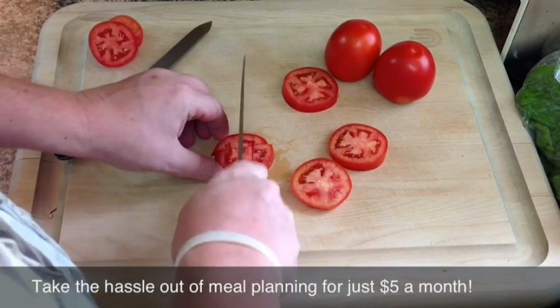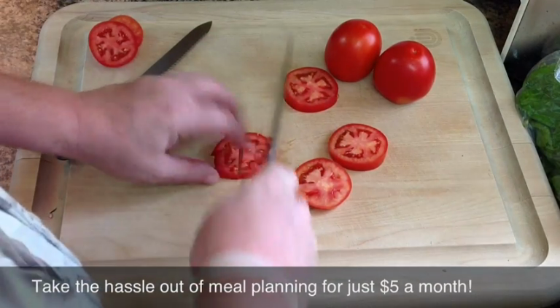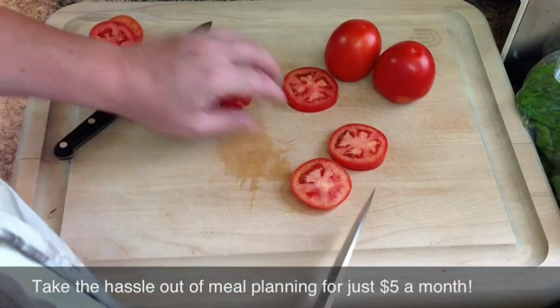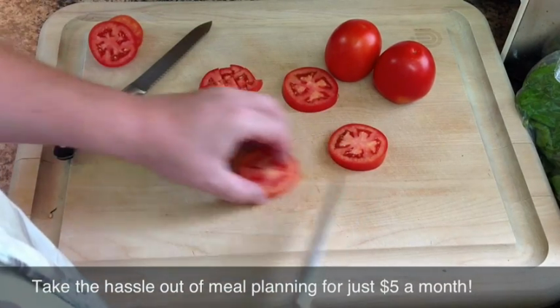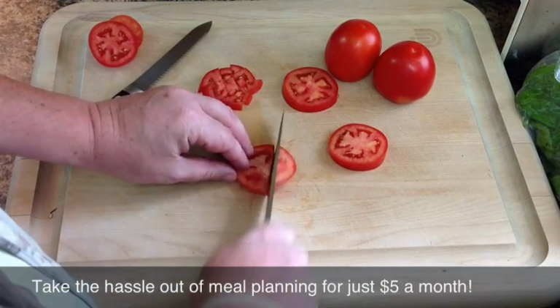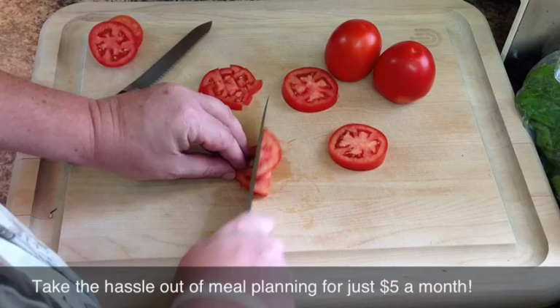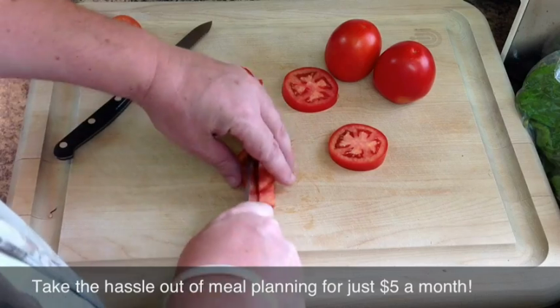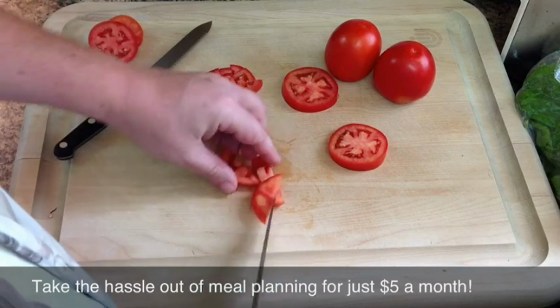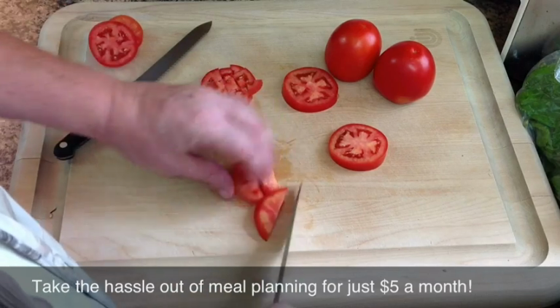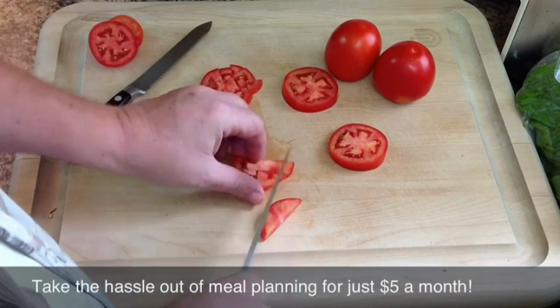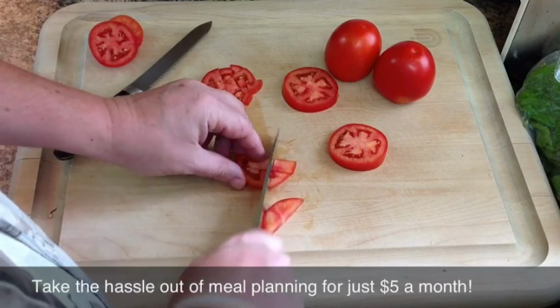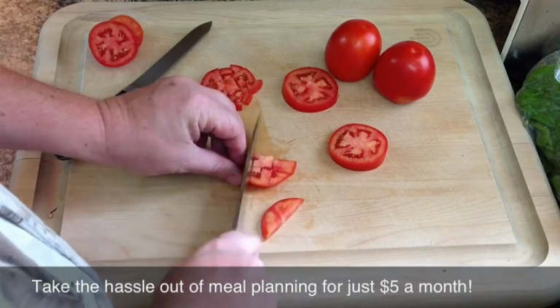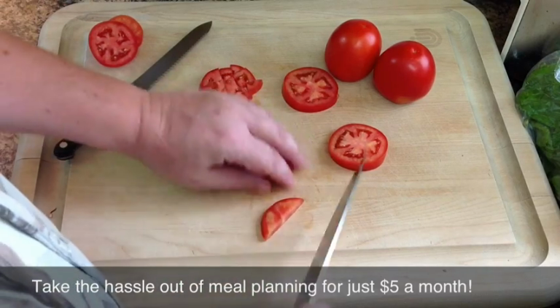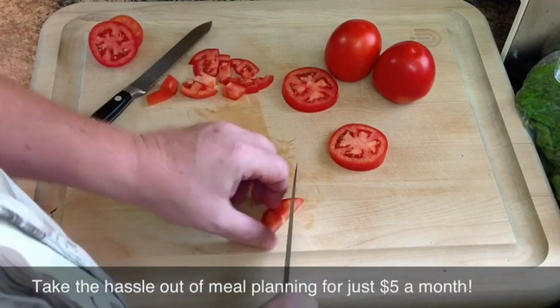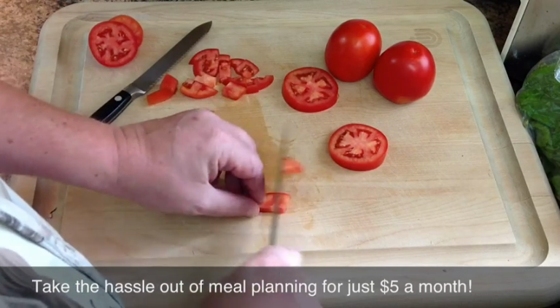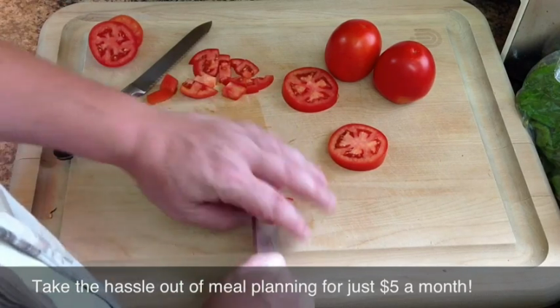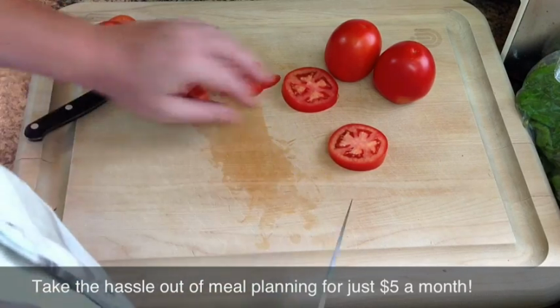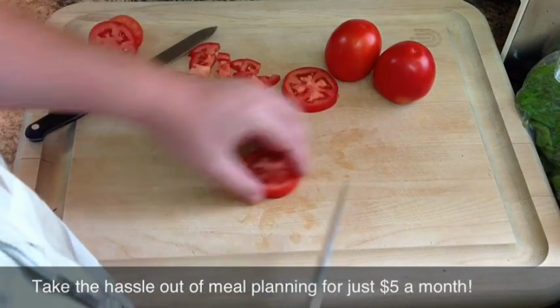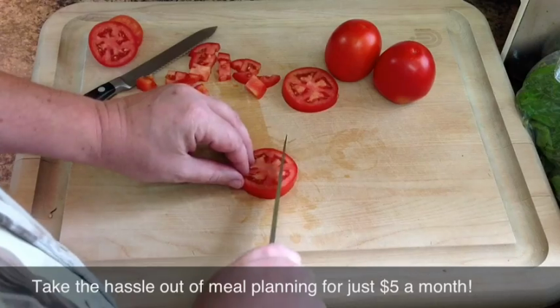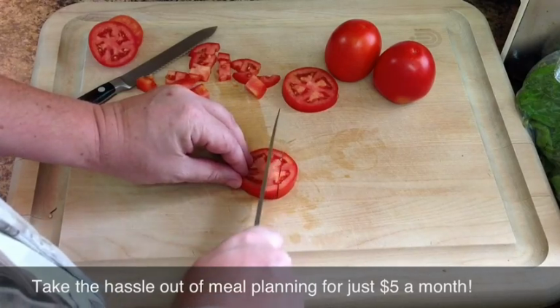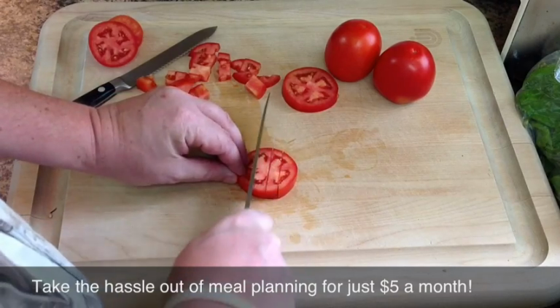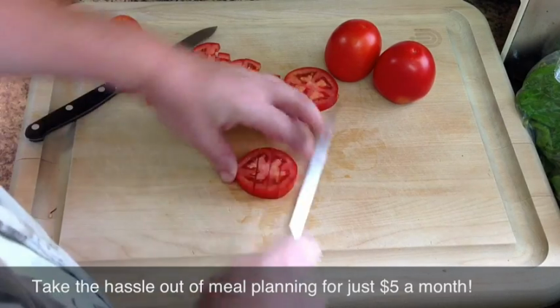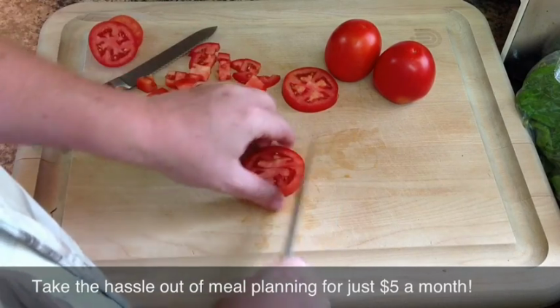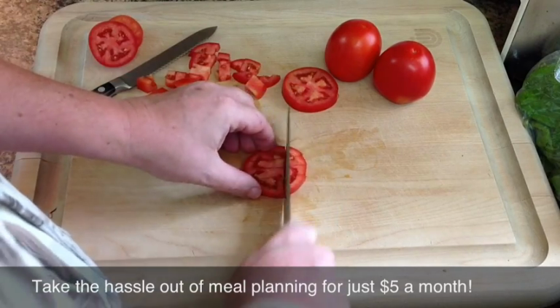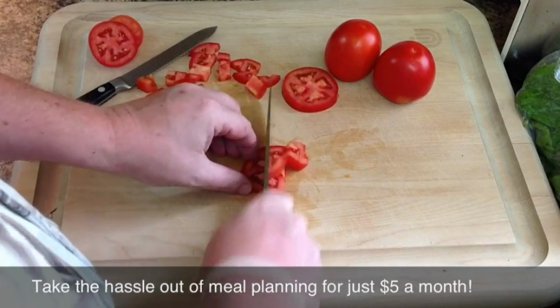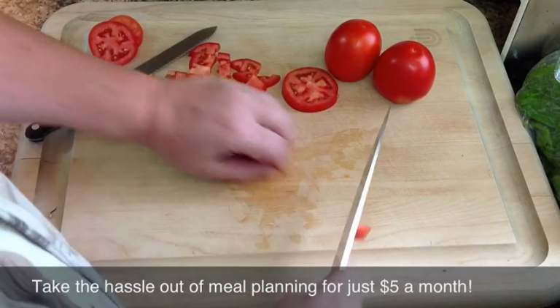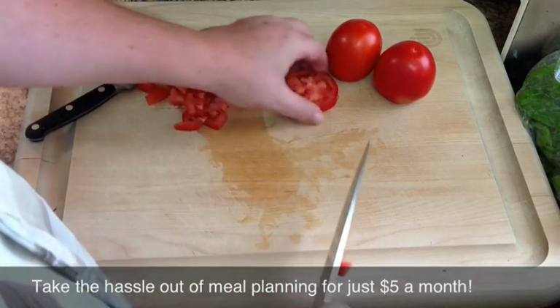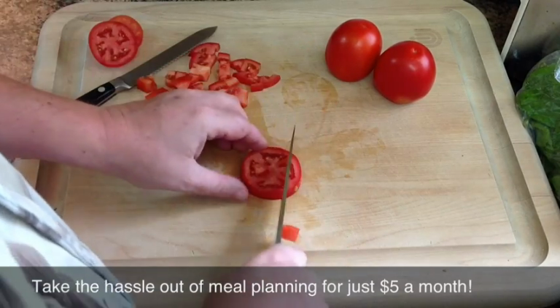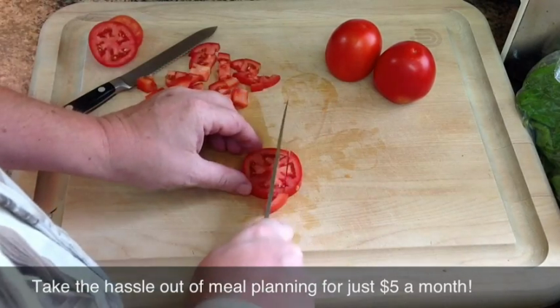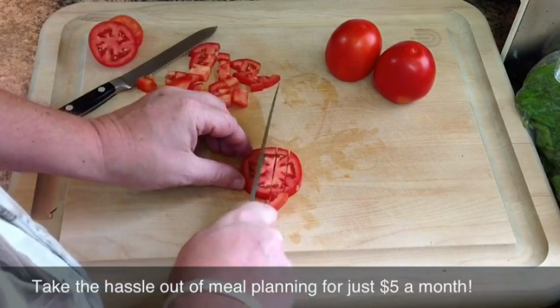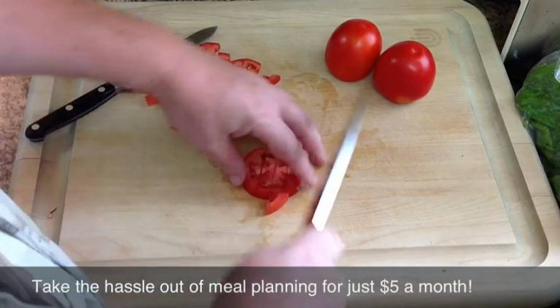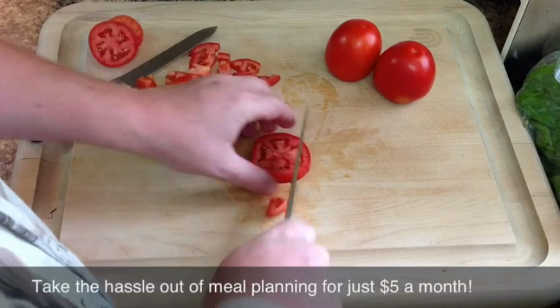As you can see, you just cut it through both directions. You're going to give it a couple, three slices depending on the size of your tomato, and then cut it across and you get a real nice square dice. You don't have your fingertips in the way — you're not trying to do any fancy moves. This is just a very simple at-home way to dice up a tomato quick and easy.